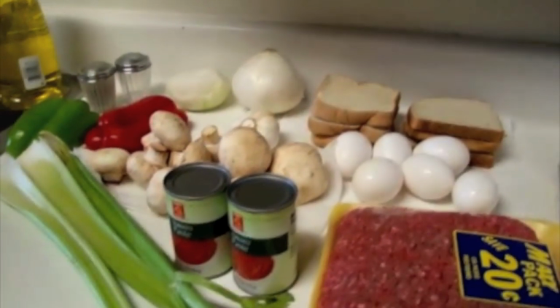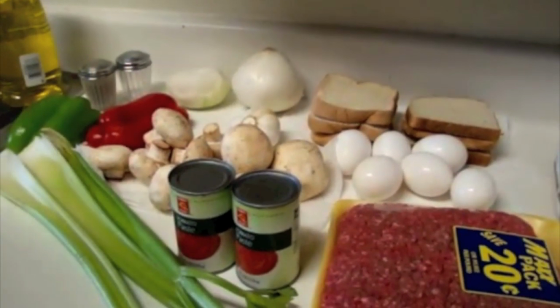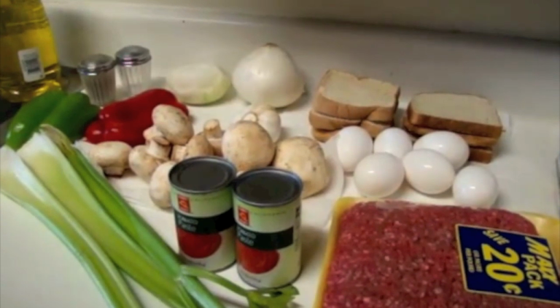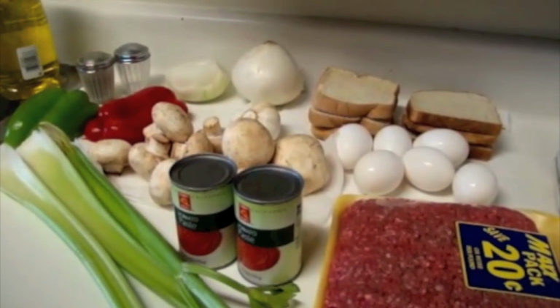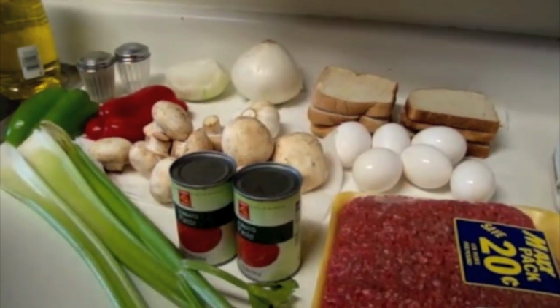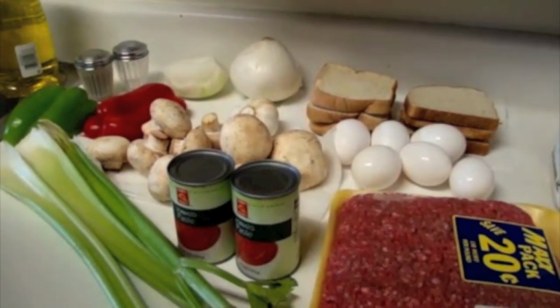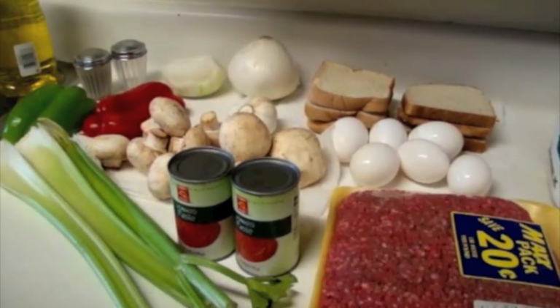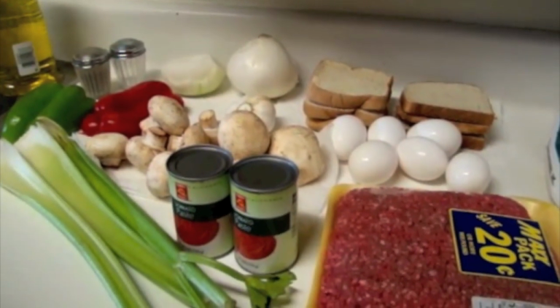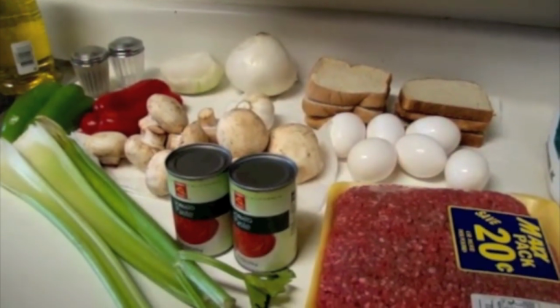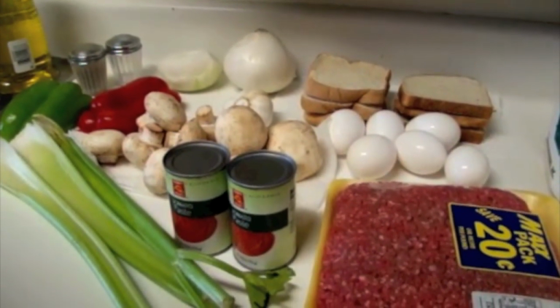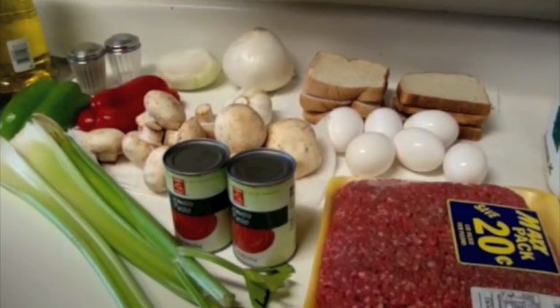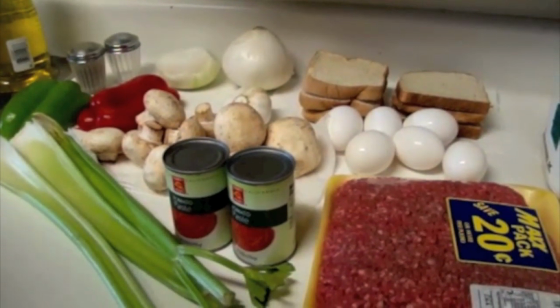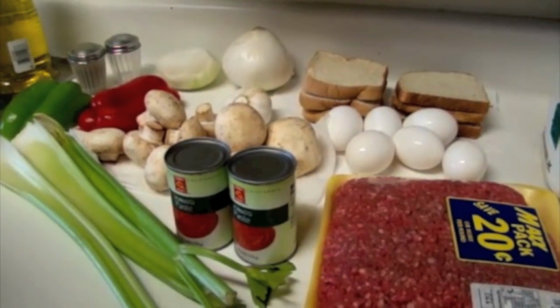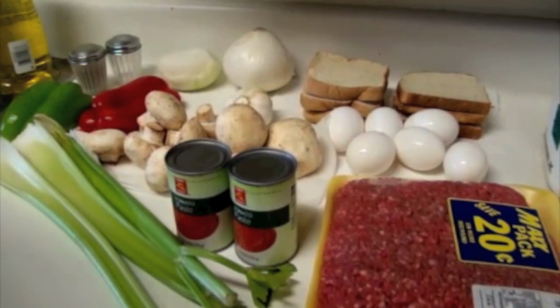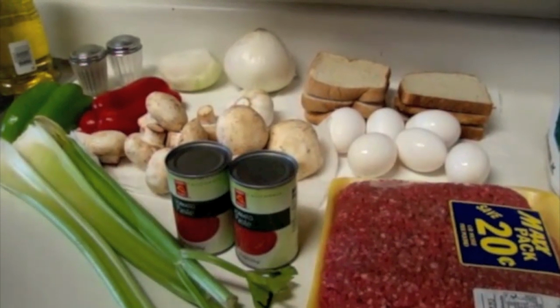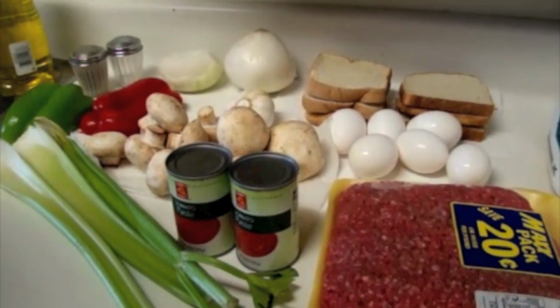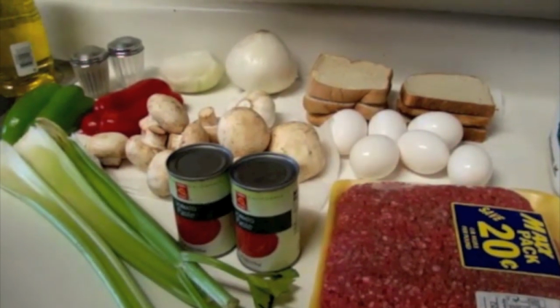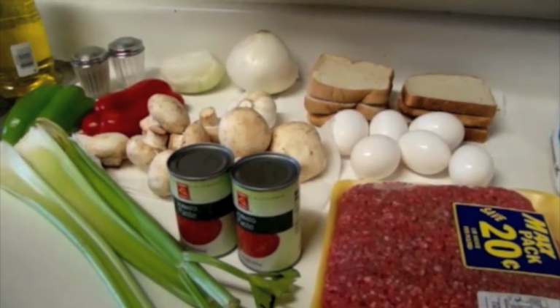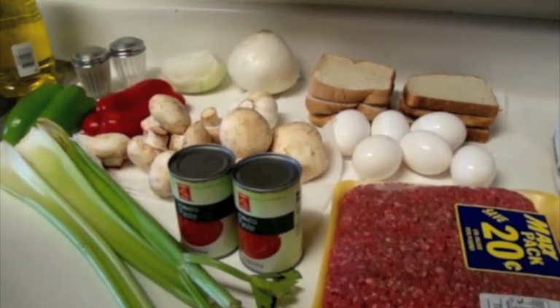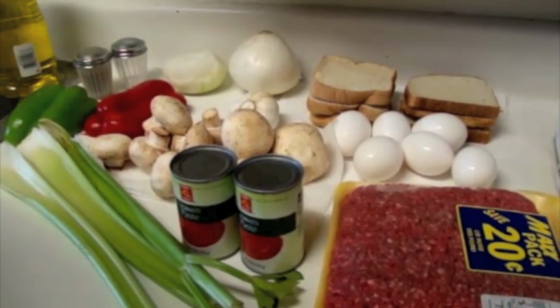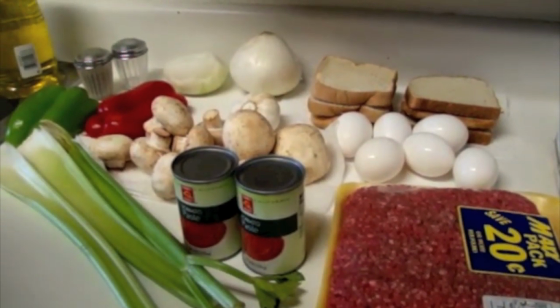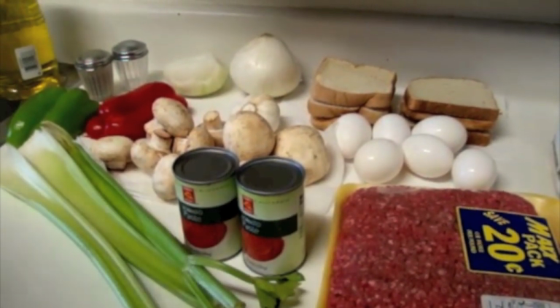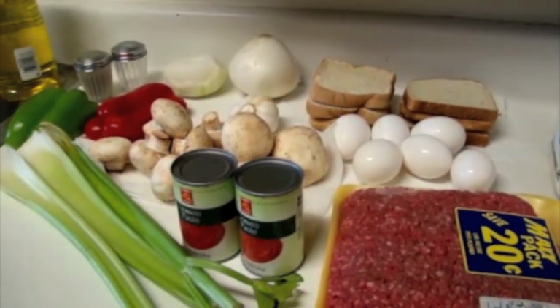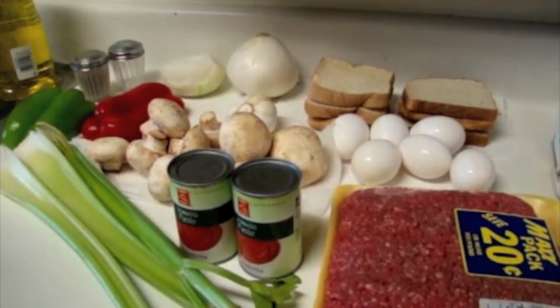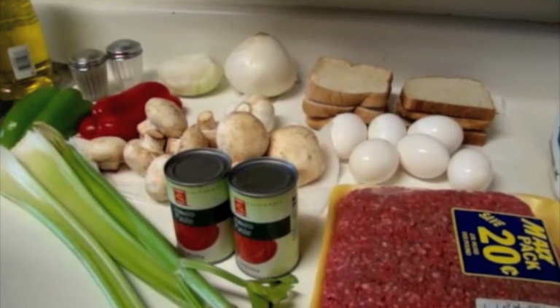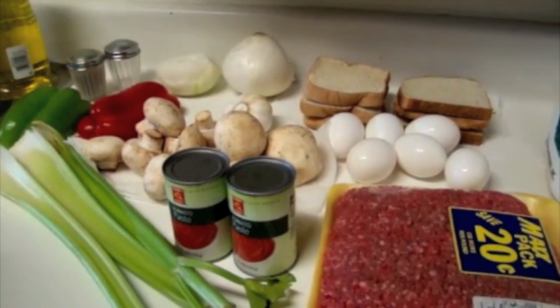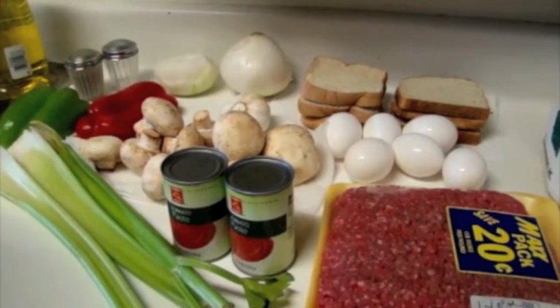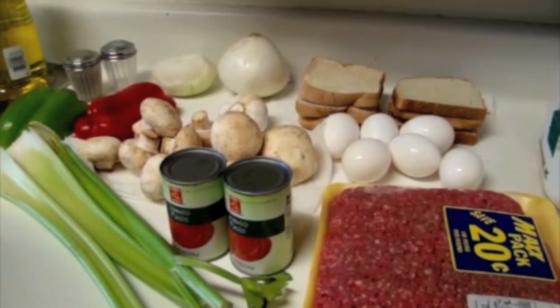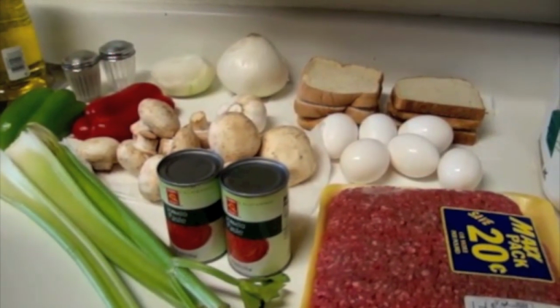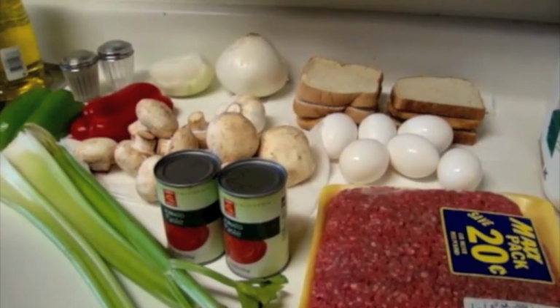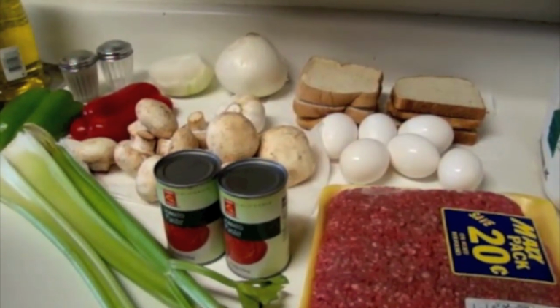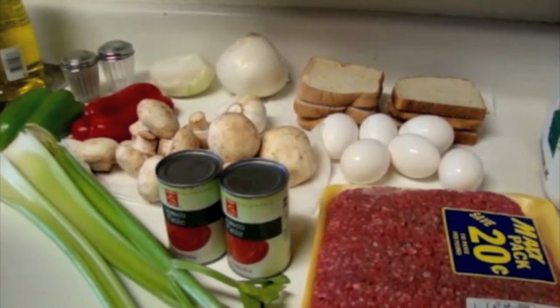Now after chopping all of our ingredients, we're going to be combining them all in a large bowl. After the mixture is thoroughly blended, we'll form it into a loaf and place it in a large Pyrex baking dish.